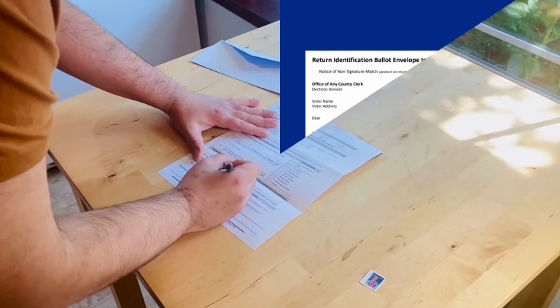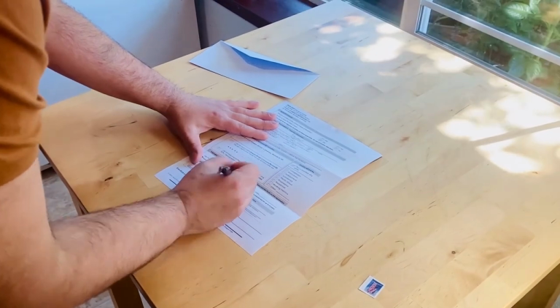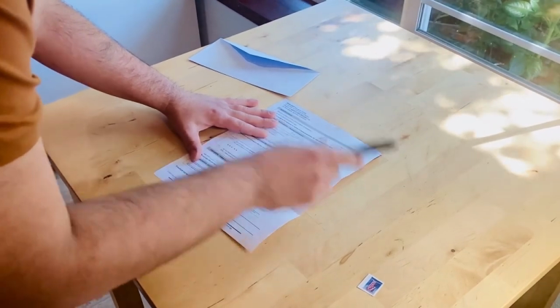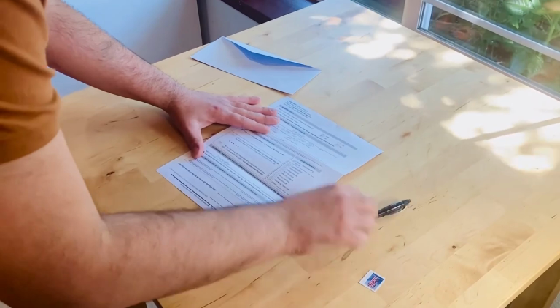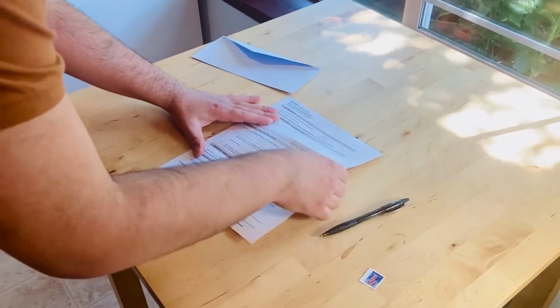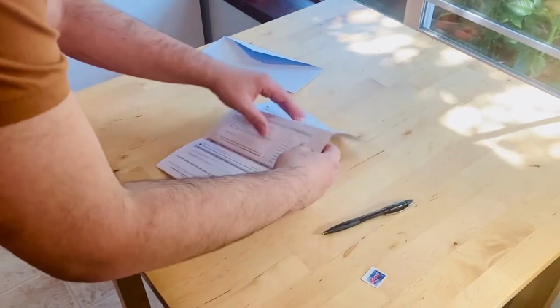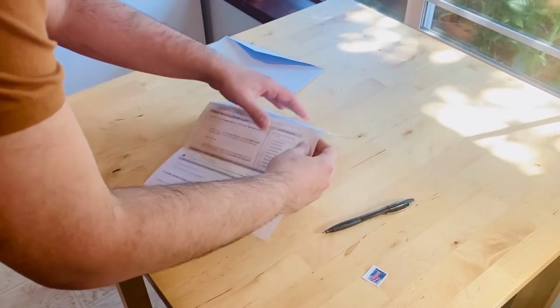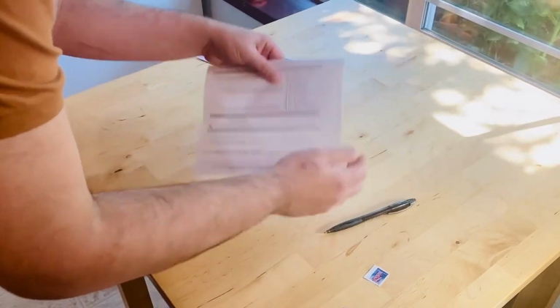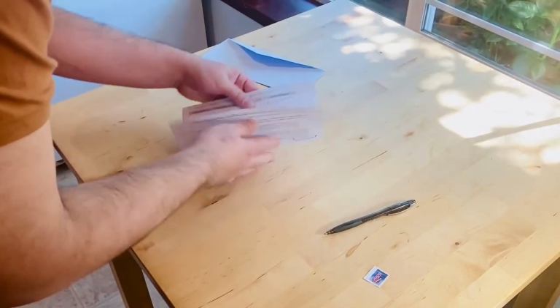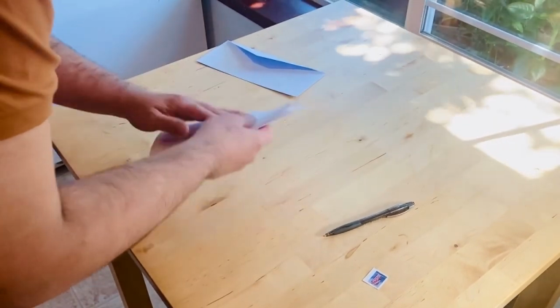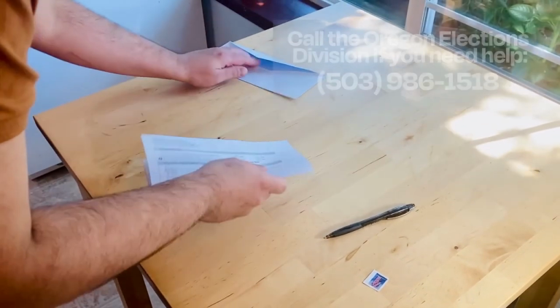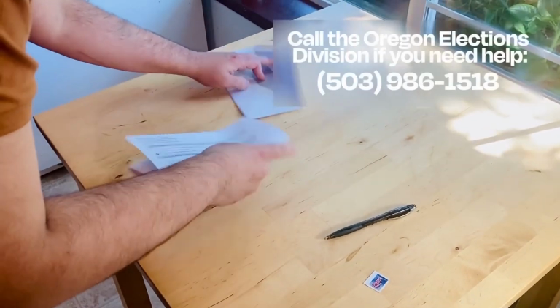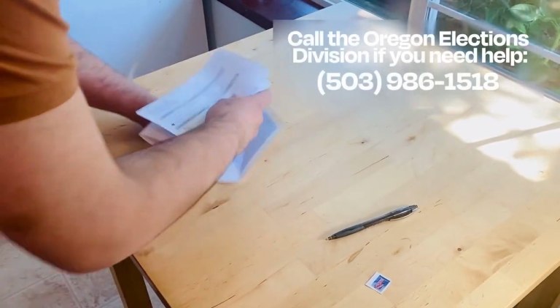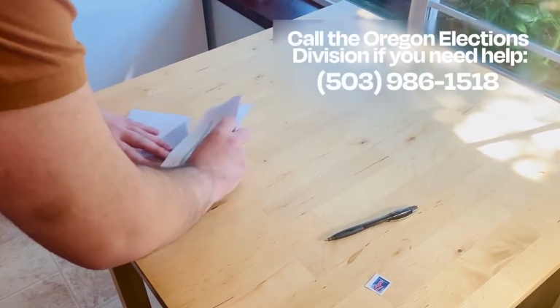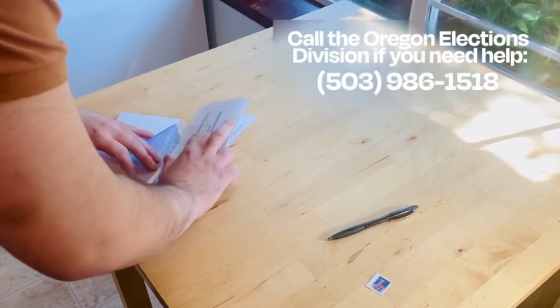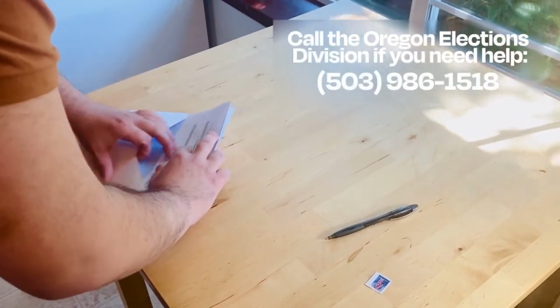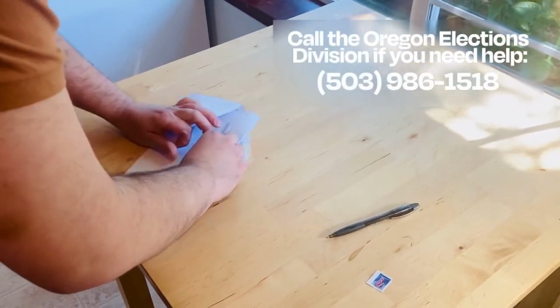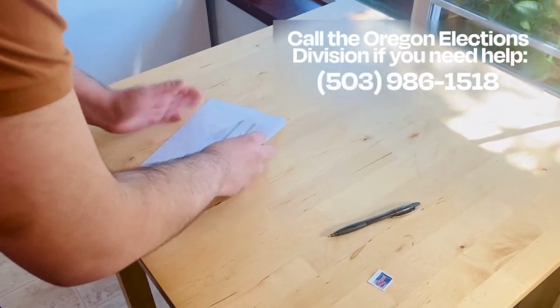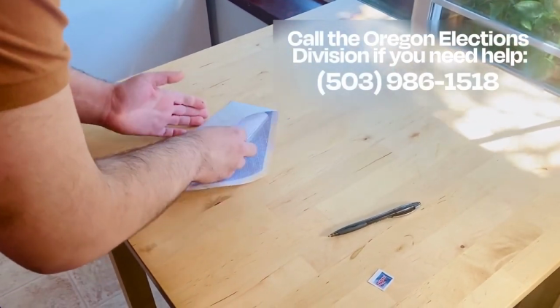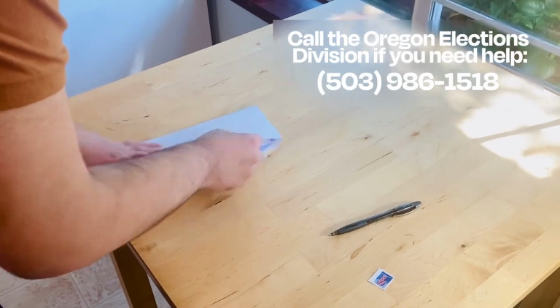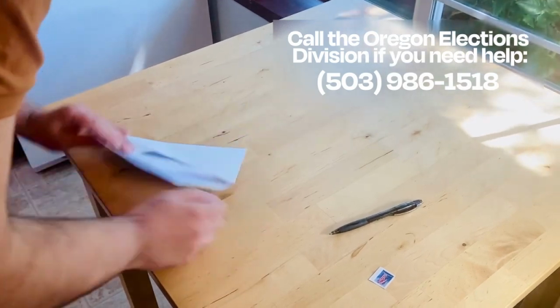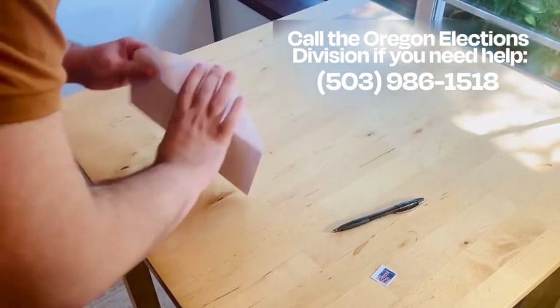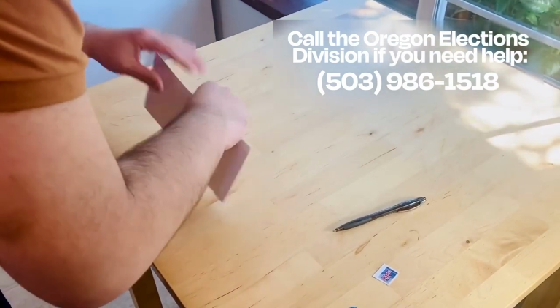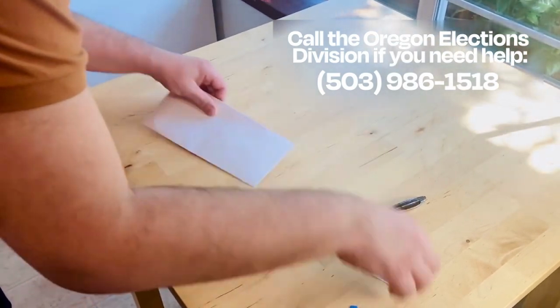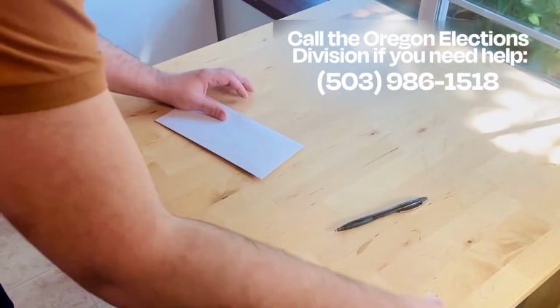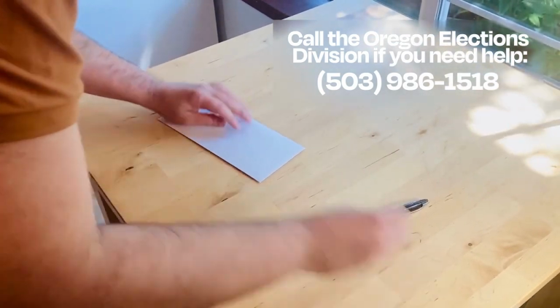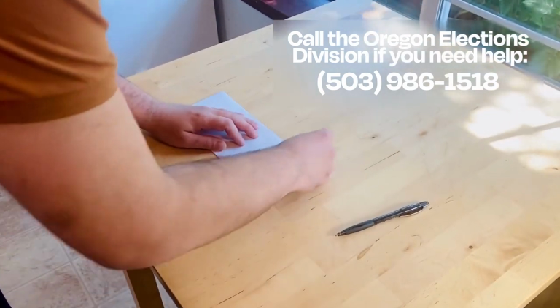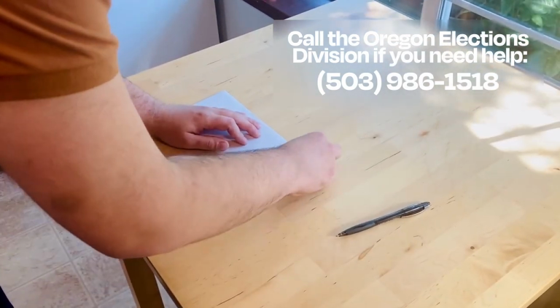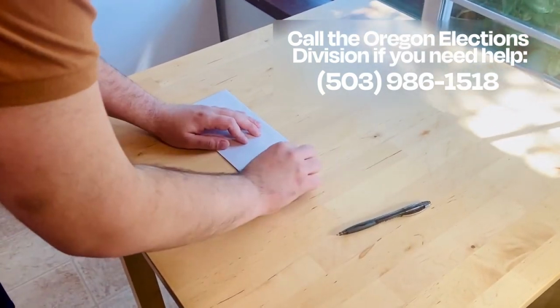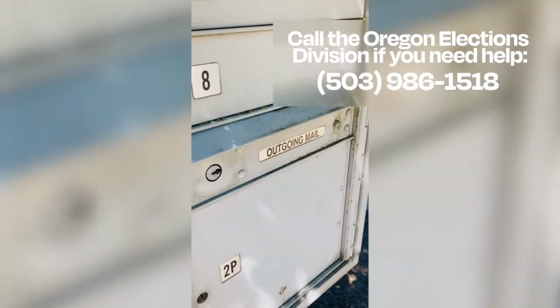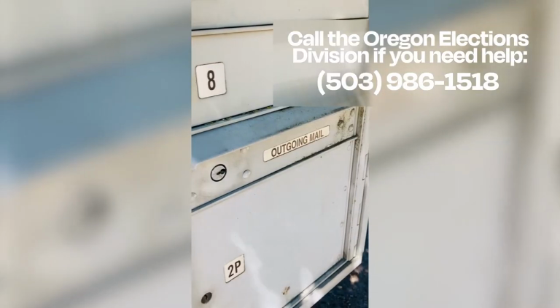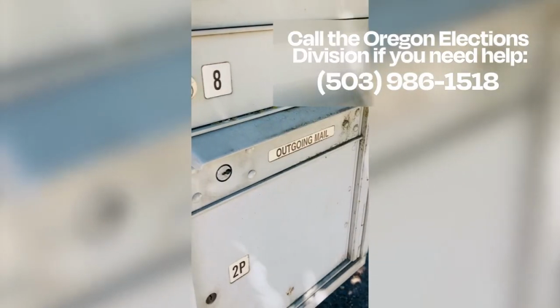Take action so that your vote can count. Read the notice carefully and follow the instructions. Make sure to do this by the 21st day after the election, as stated on the notice.